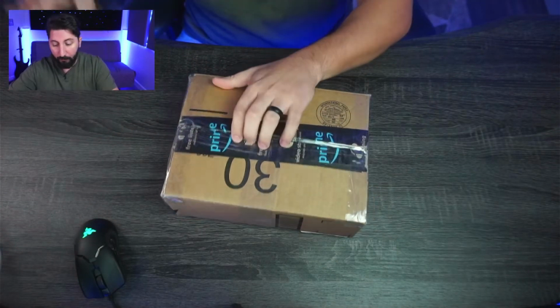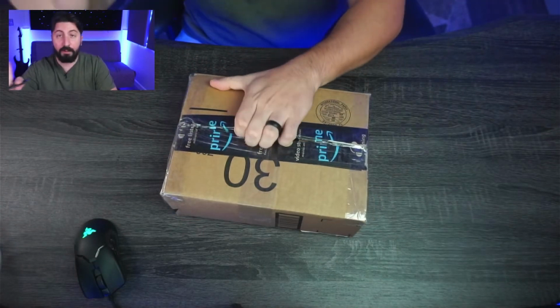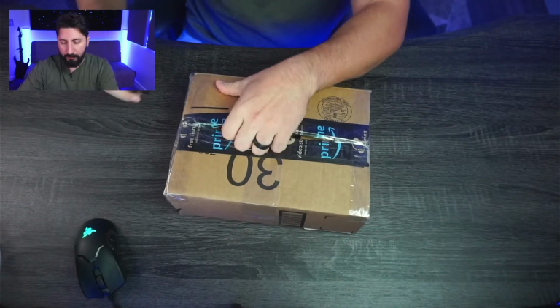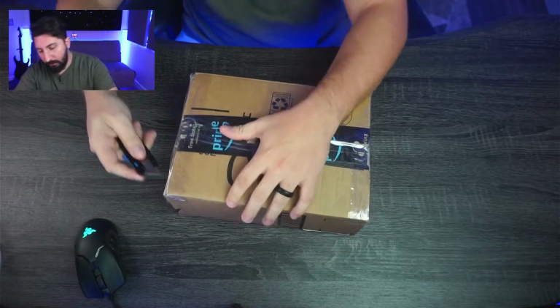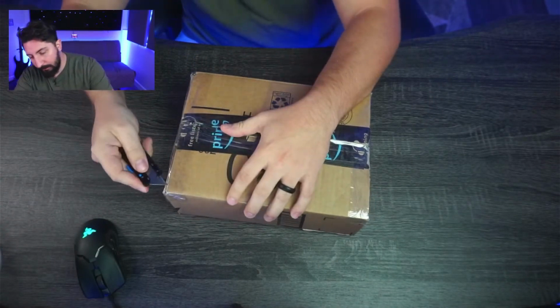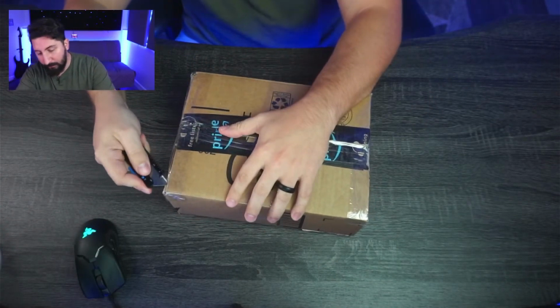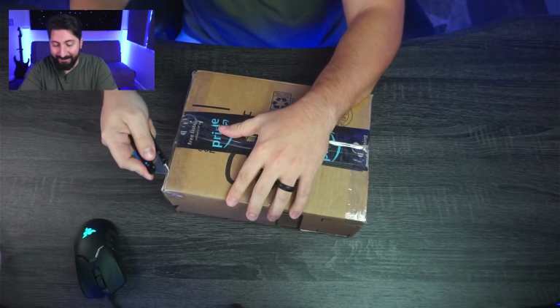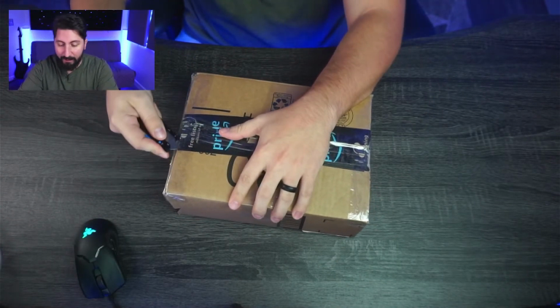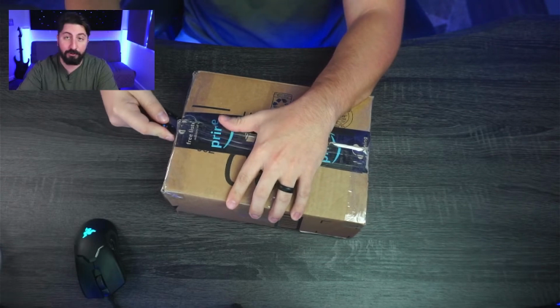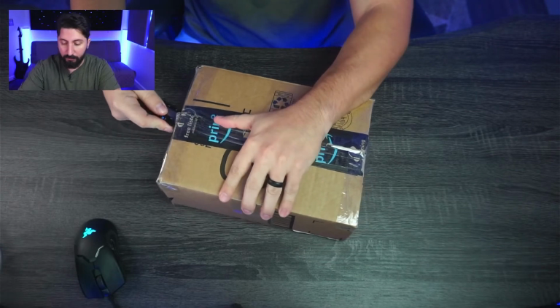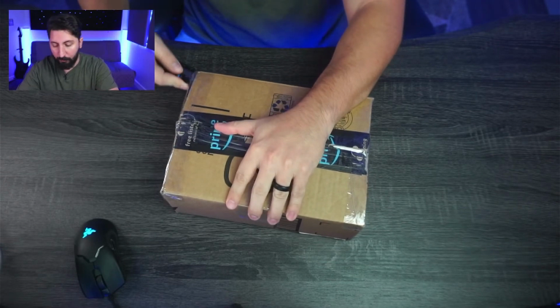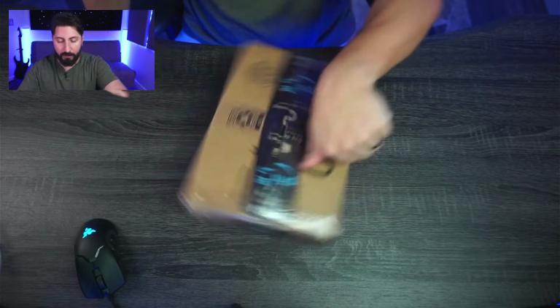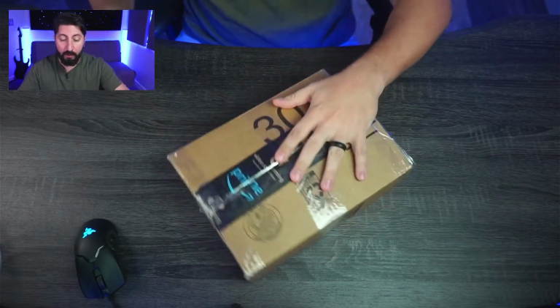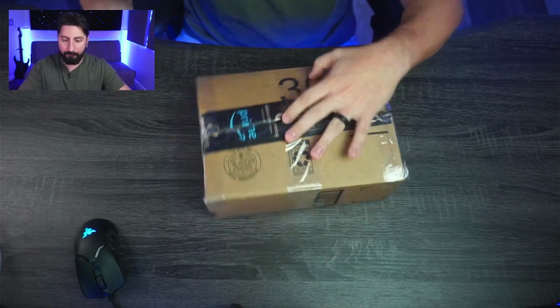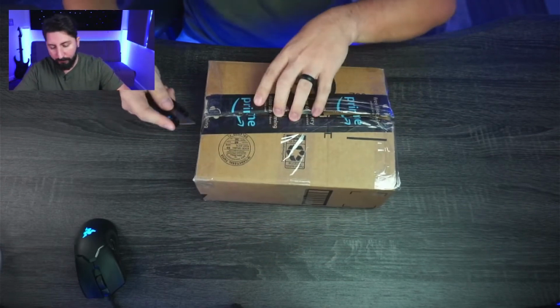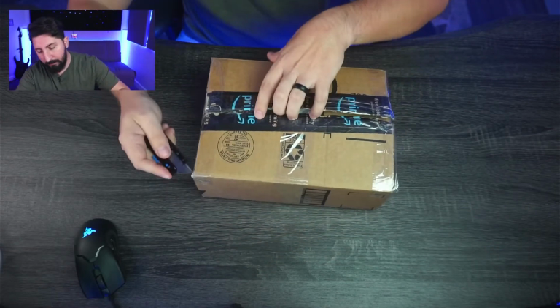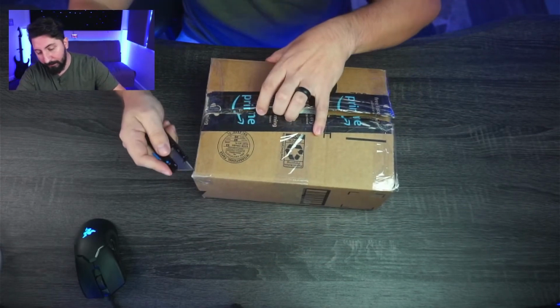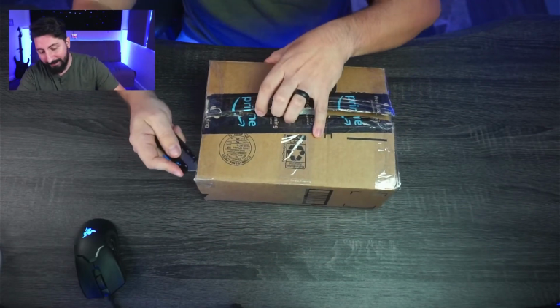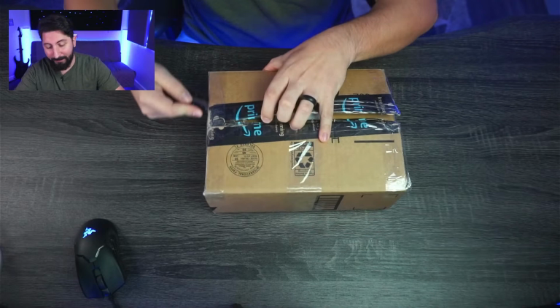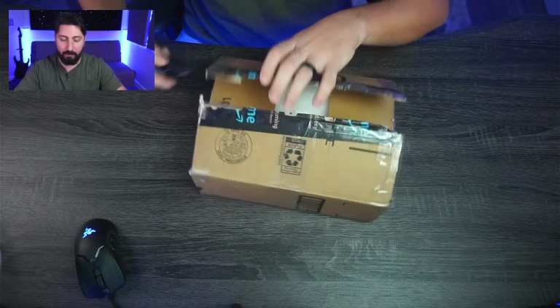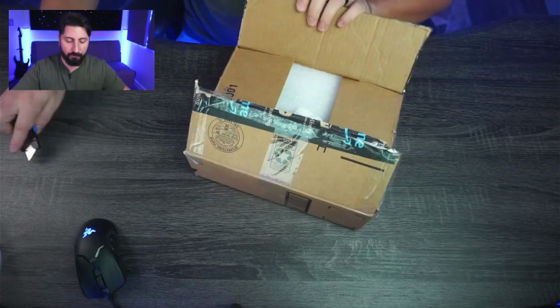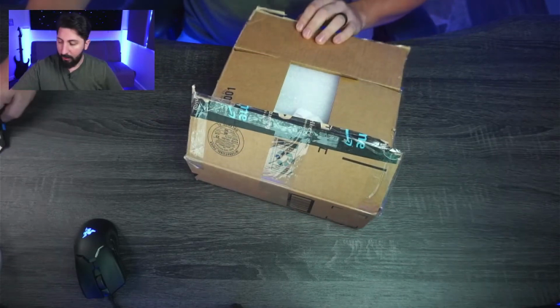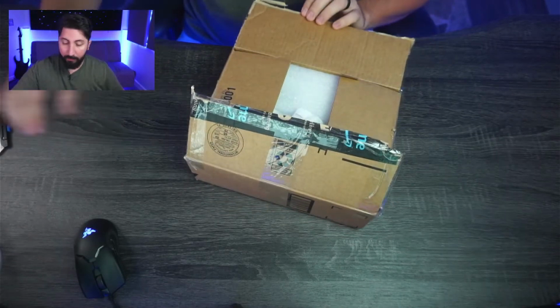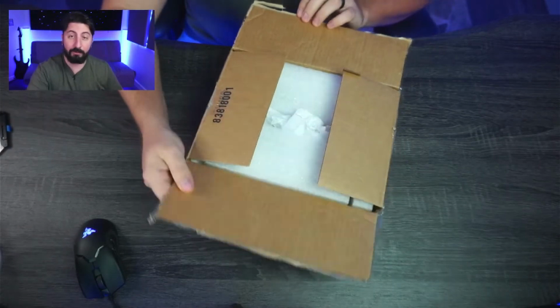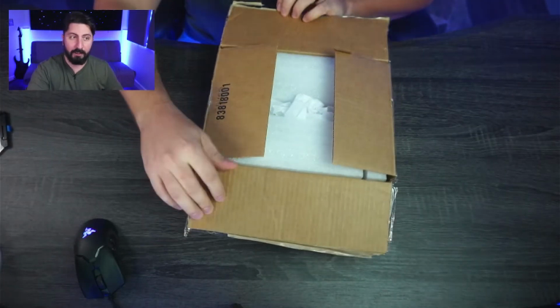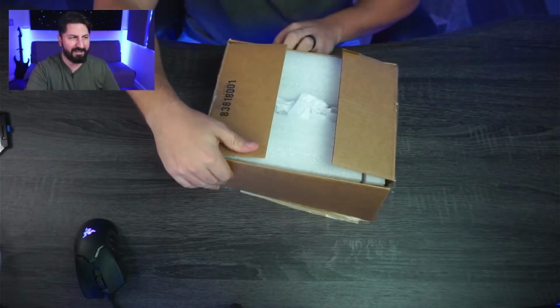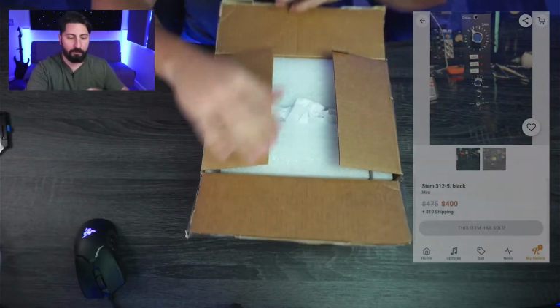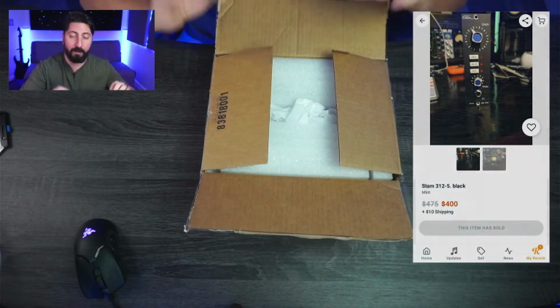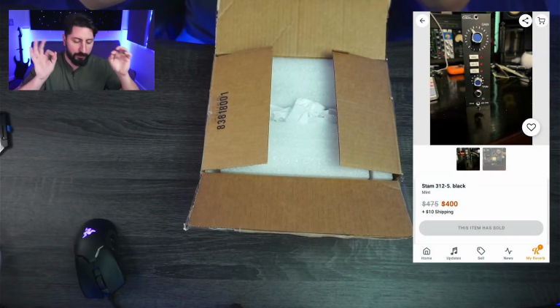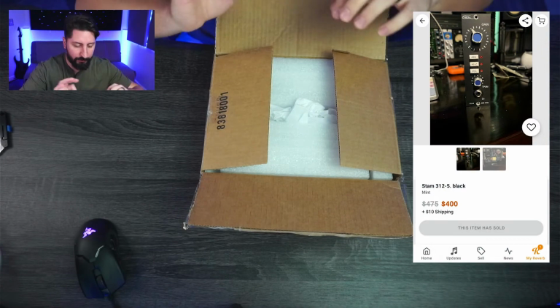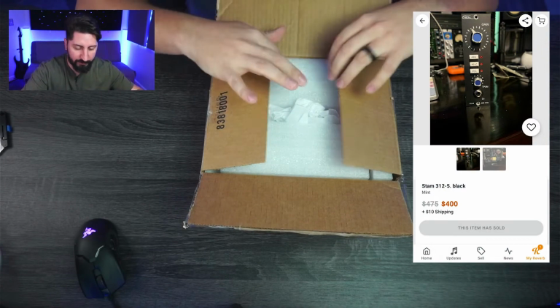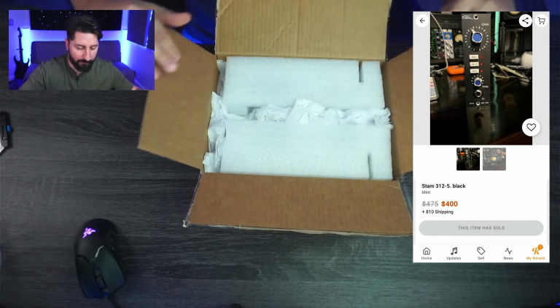One other thing I do want to mention, just to be transparent here — I purchased this used from Reverb.com. I got it for a really good price. Normally these things cost about $700; however, I was able to pick it up for about $405. So super excited about this.